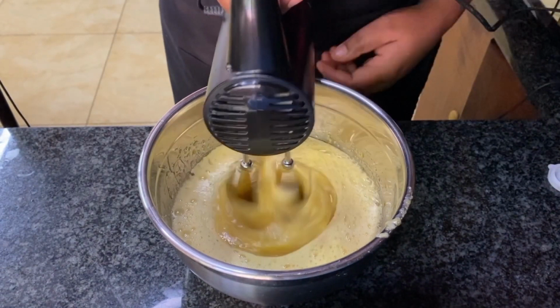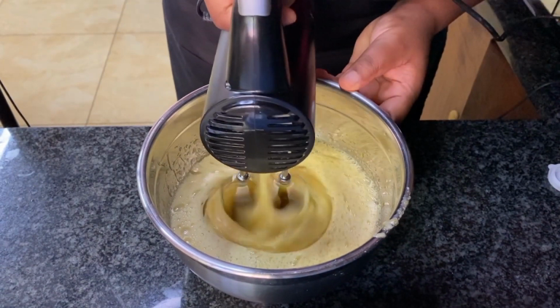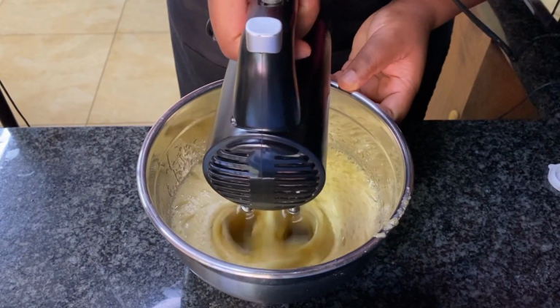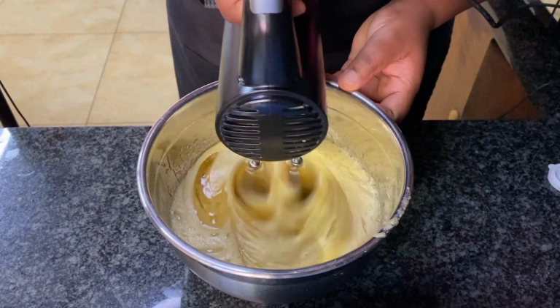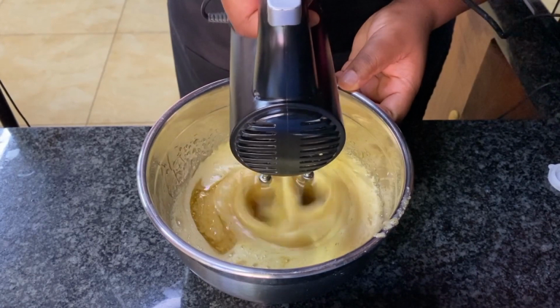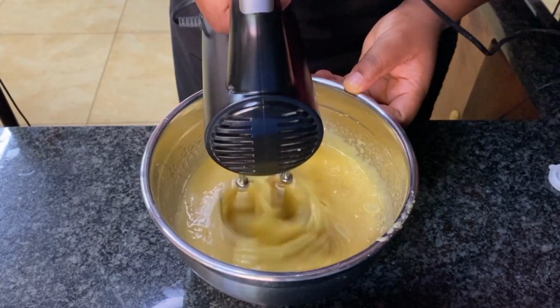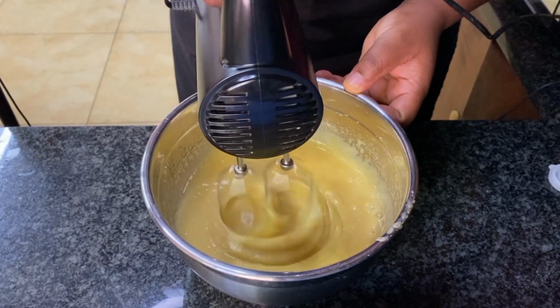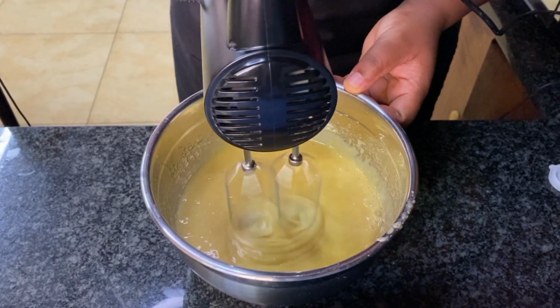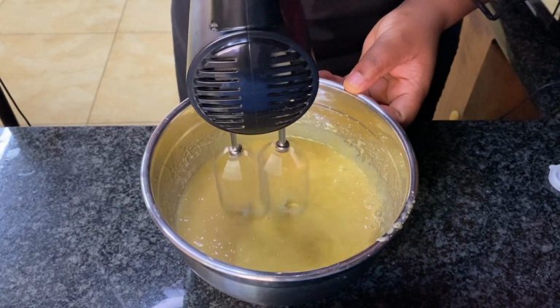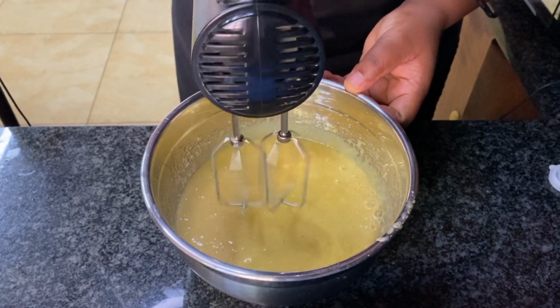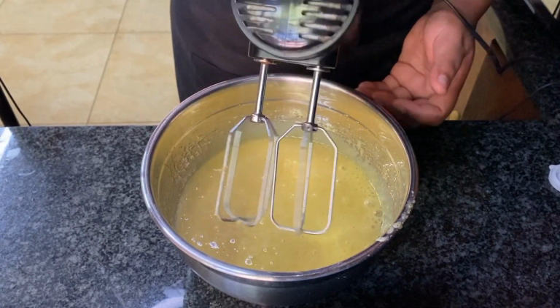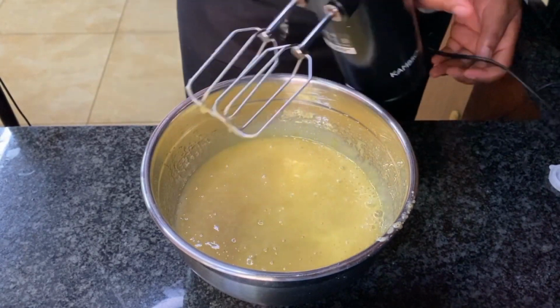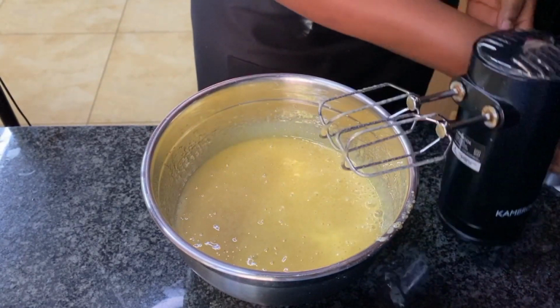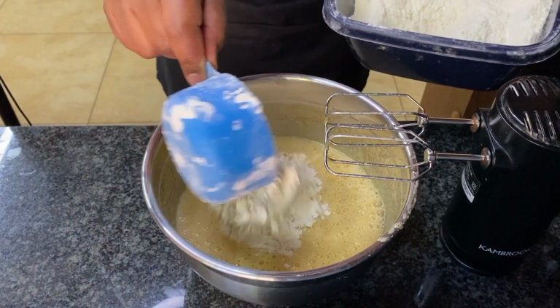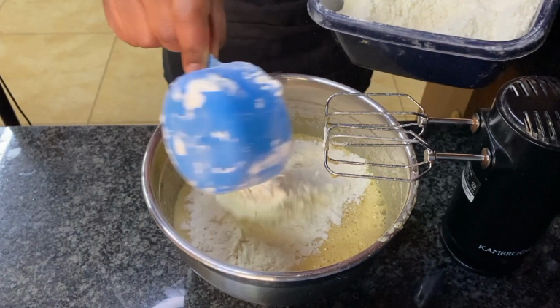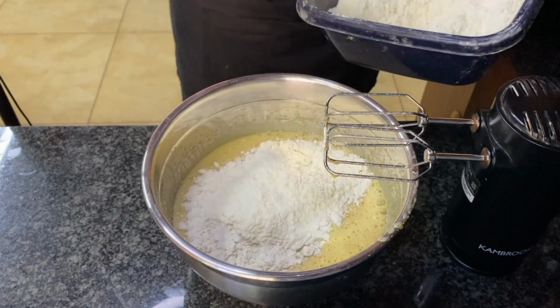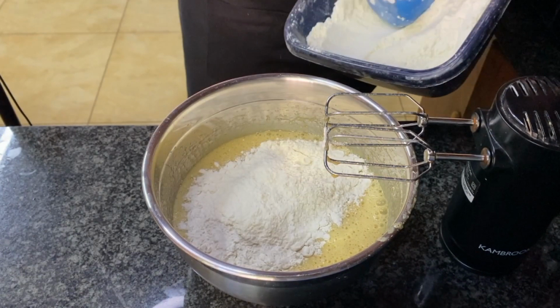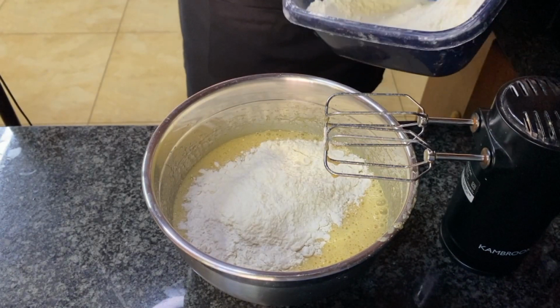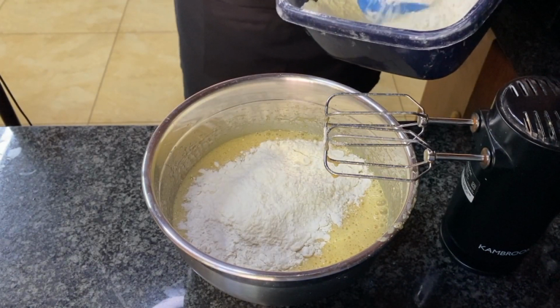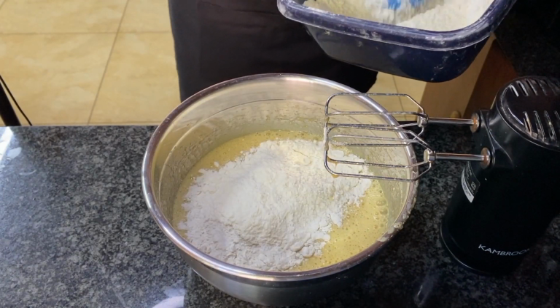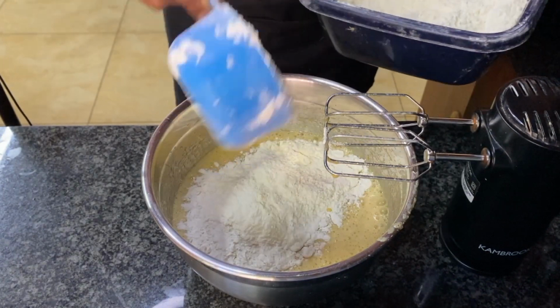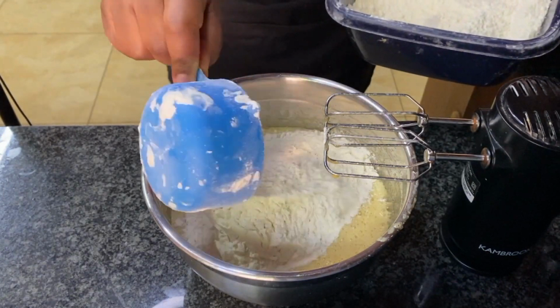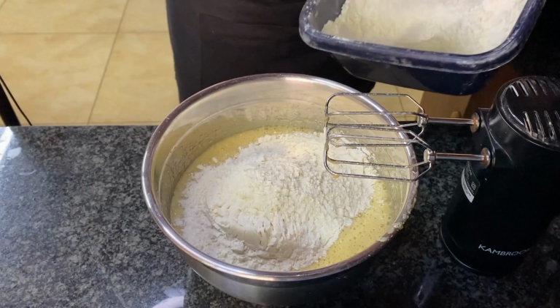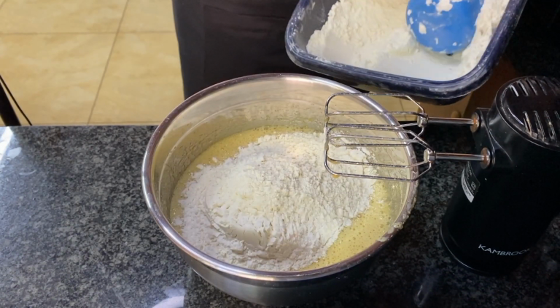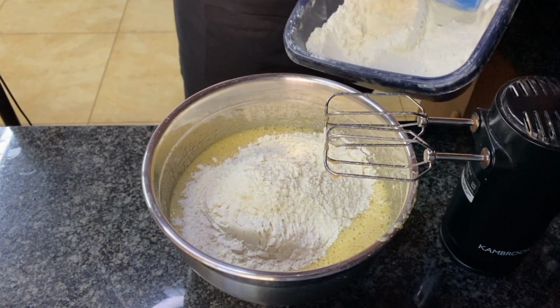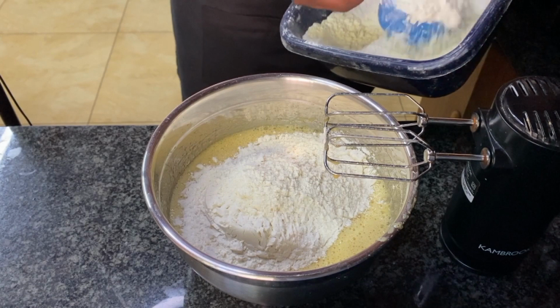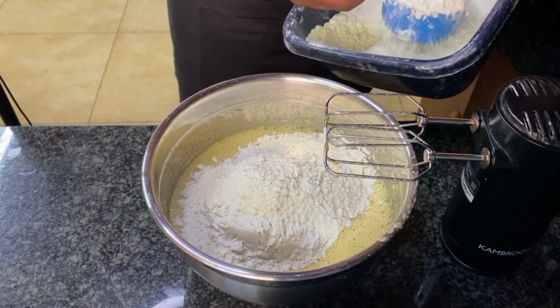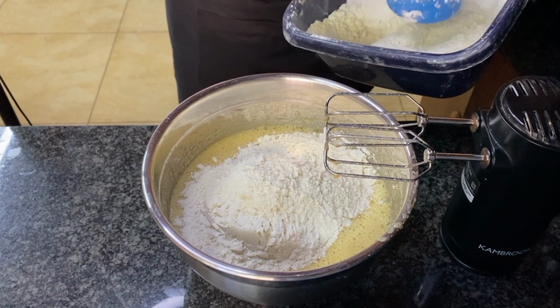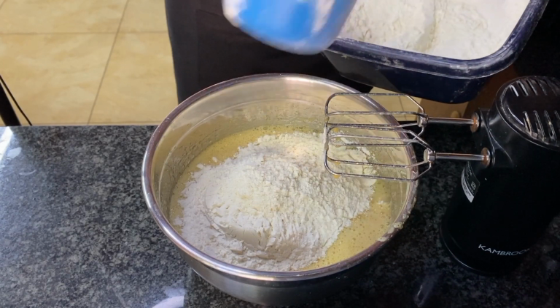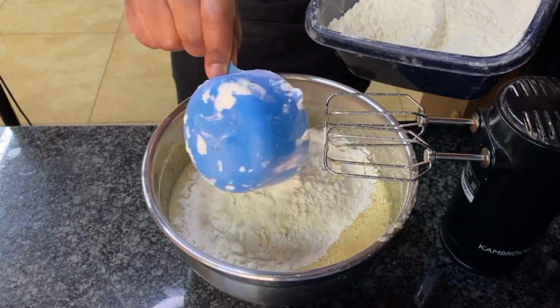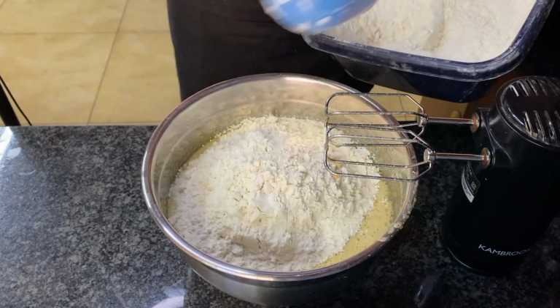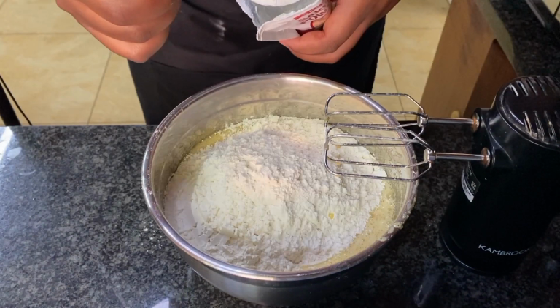Yes, sugar is a wet ingredient. Now I'm adding in the flour — usually you'd want to use a sieve so that all the lumps get broken up, but my flour is quite fine.